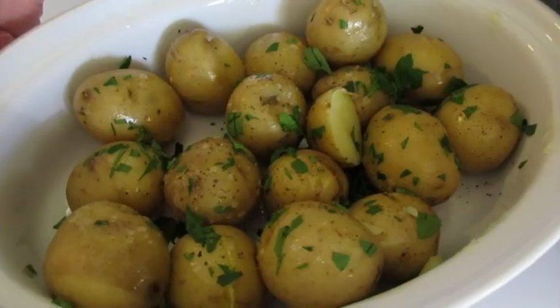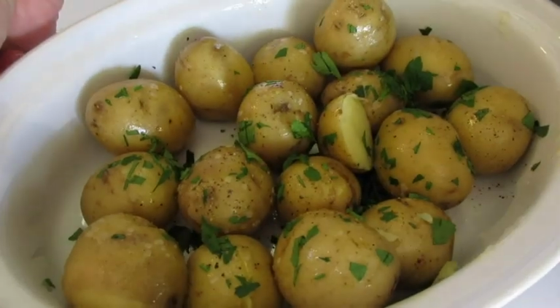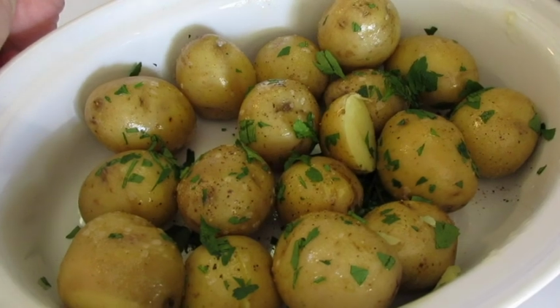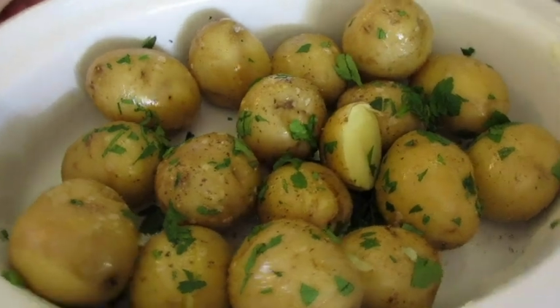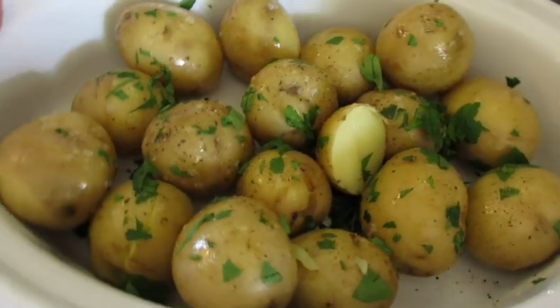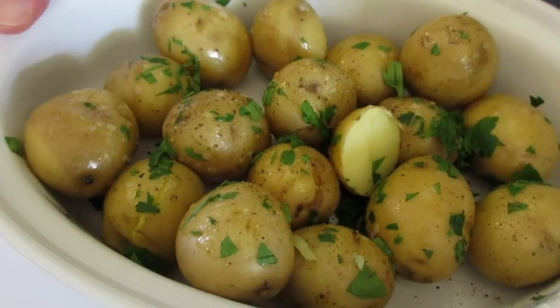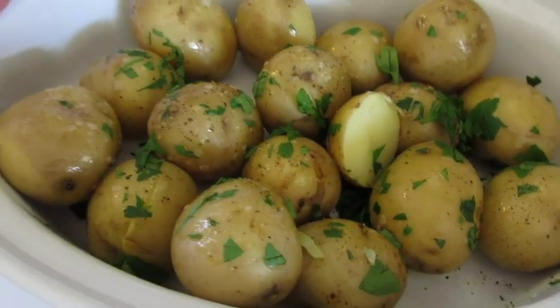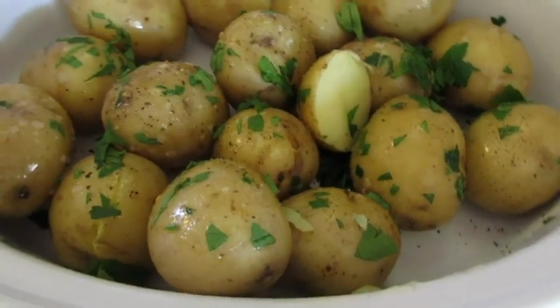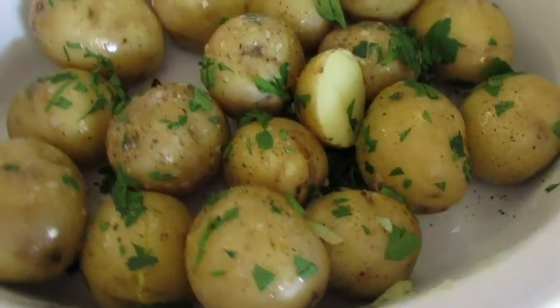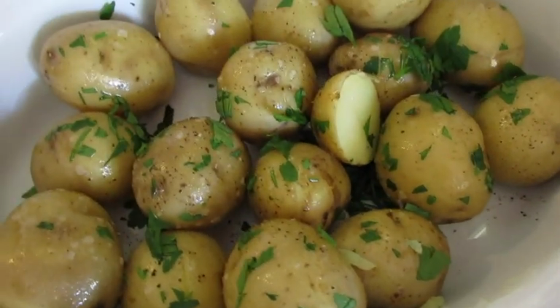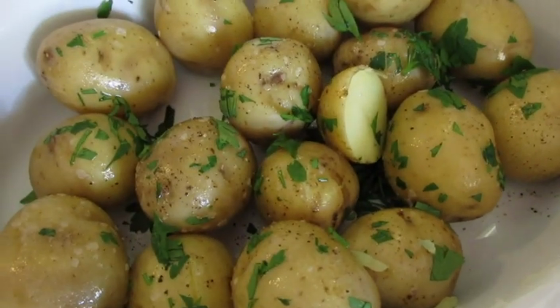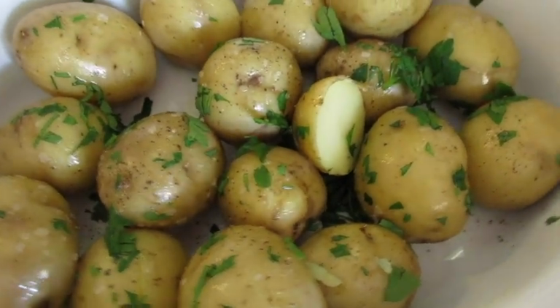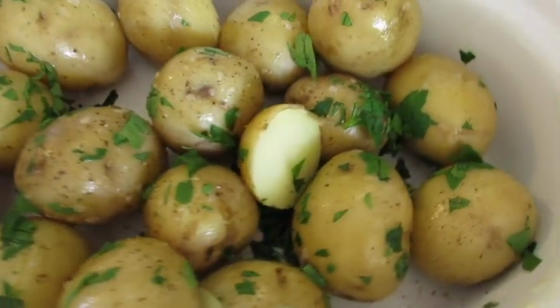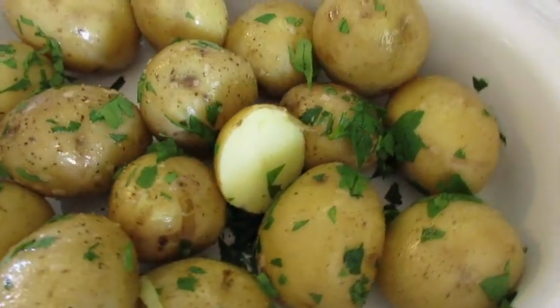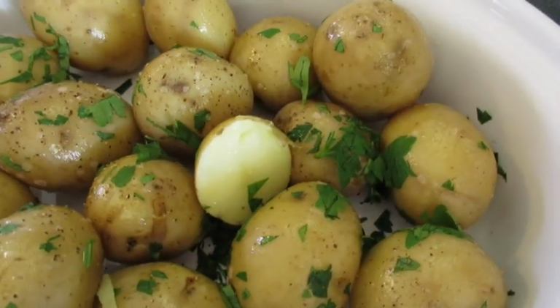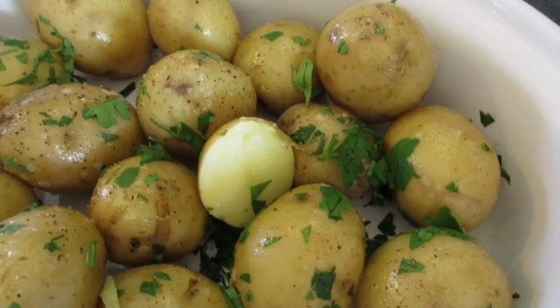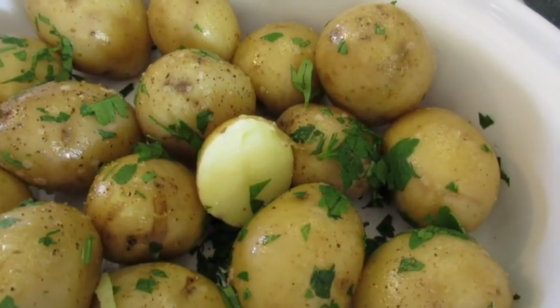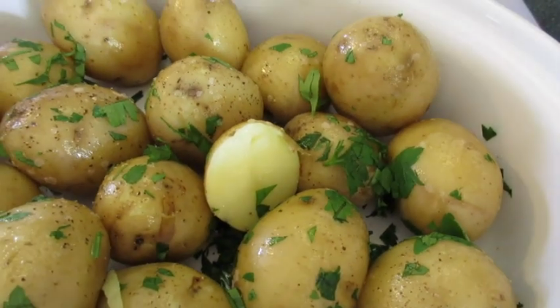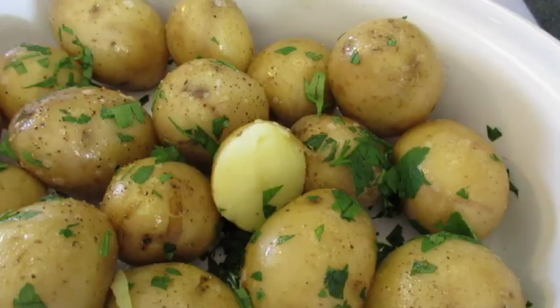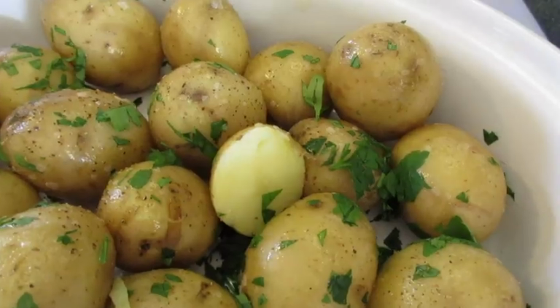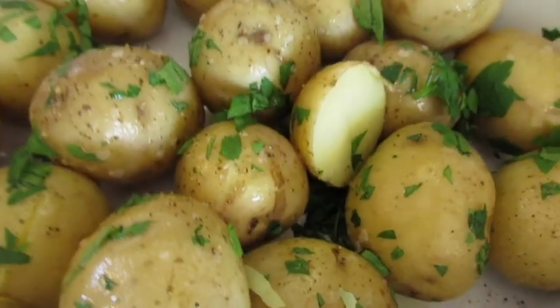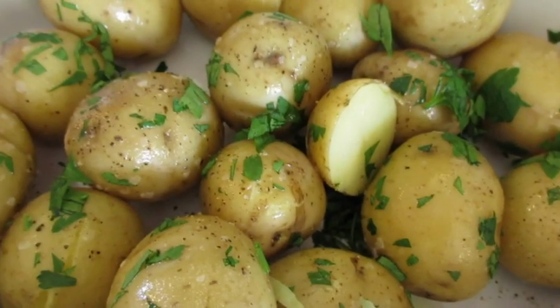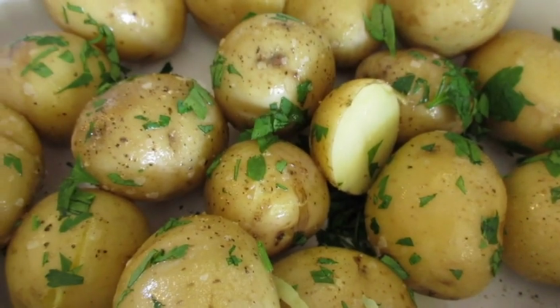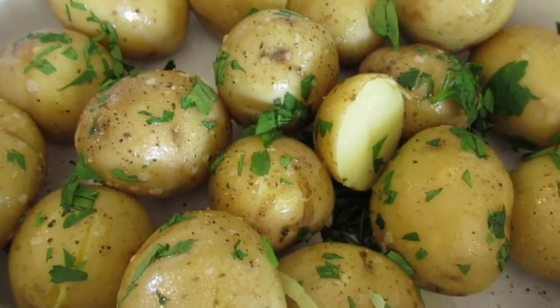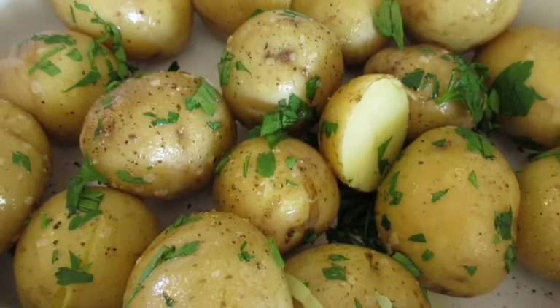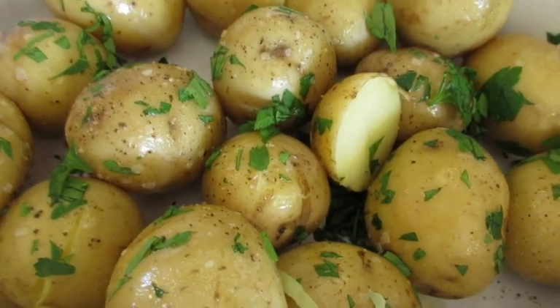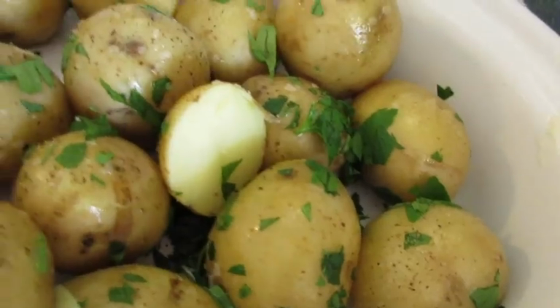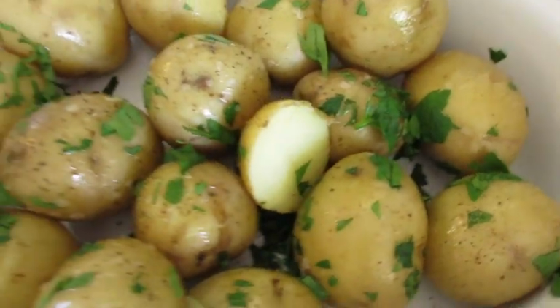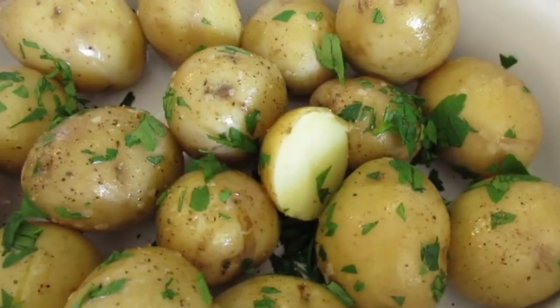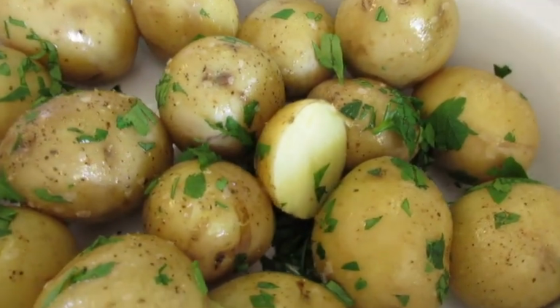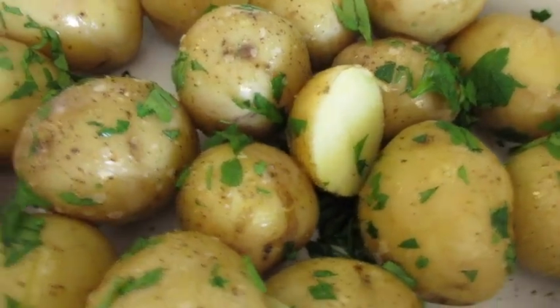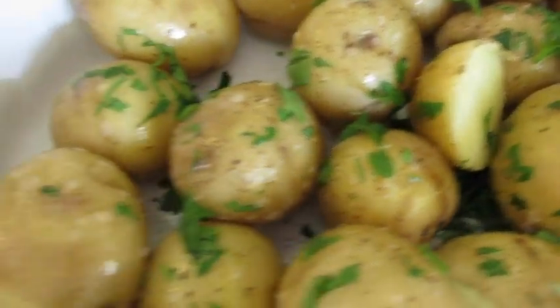Leave me a comment, give me a thumbs up, and hit that notification bell to be the first to get my new YouTube food videos. I'm Deronda with Foods 101 — I'll catch you lovely people later.